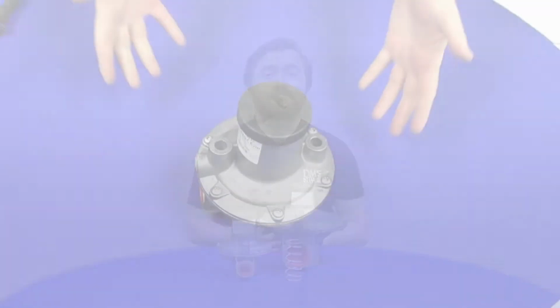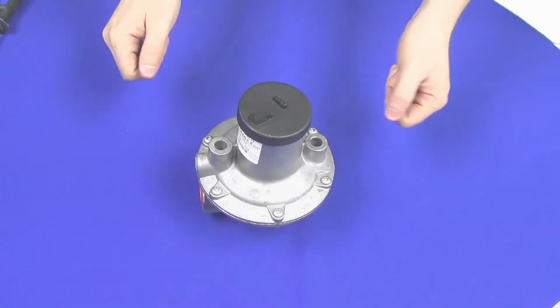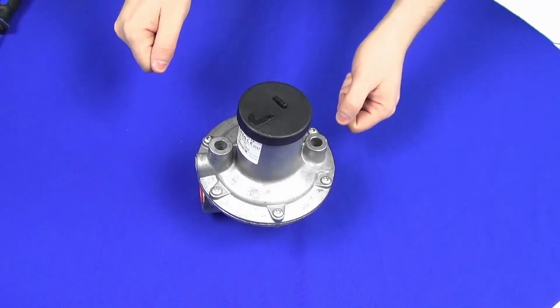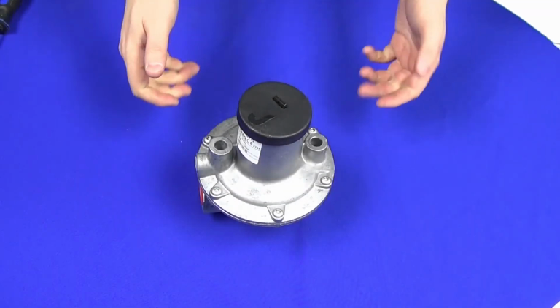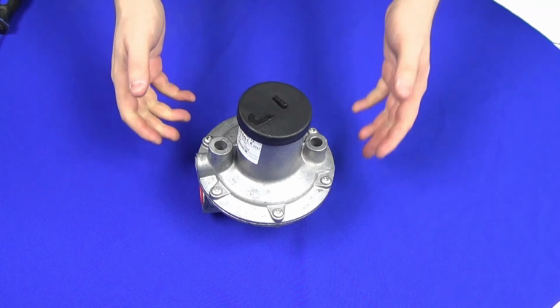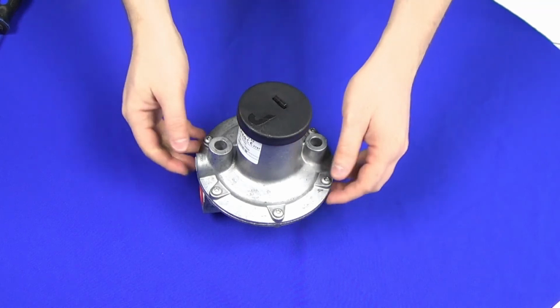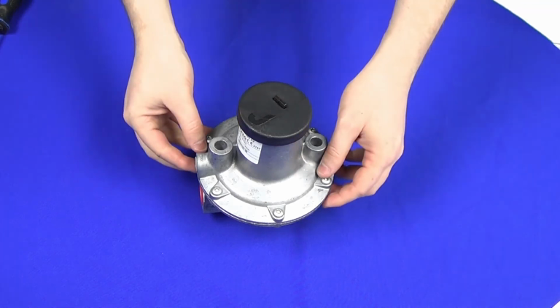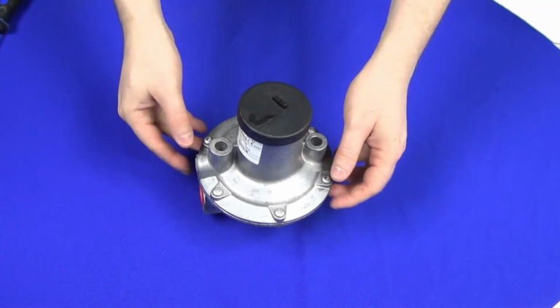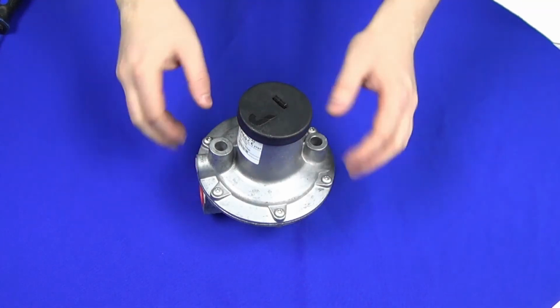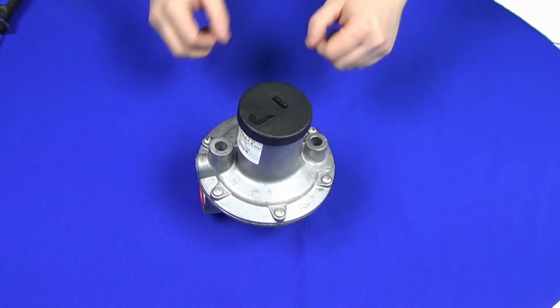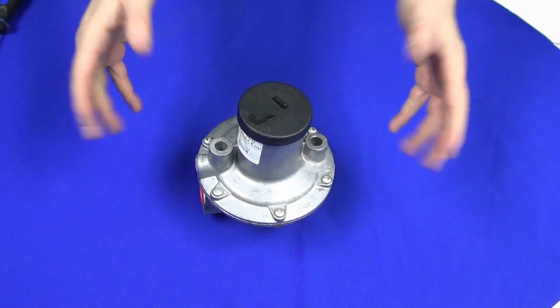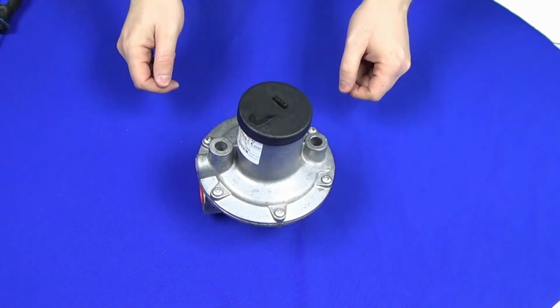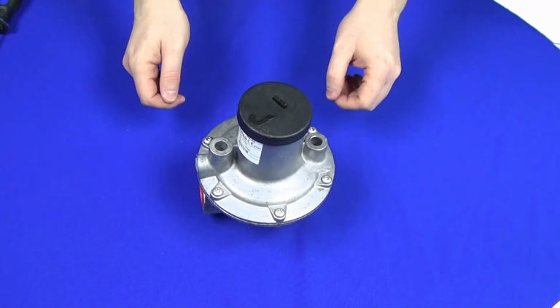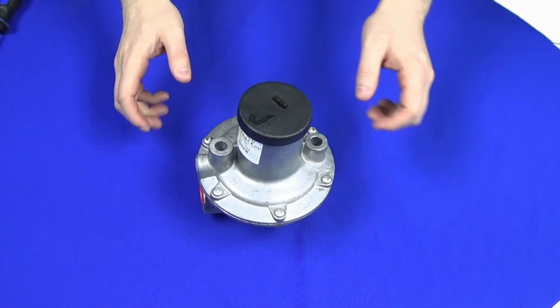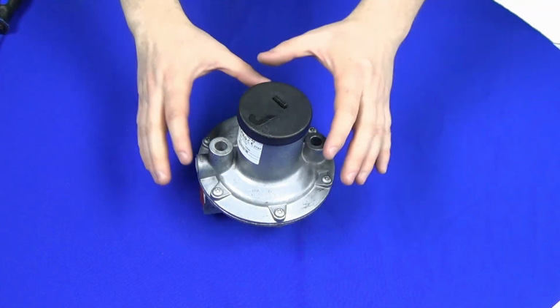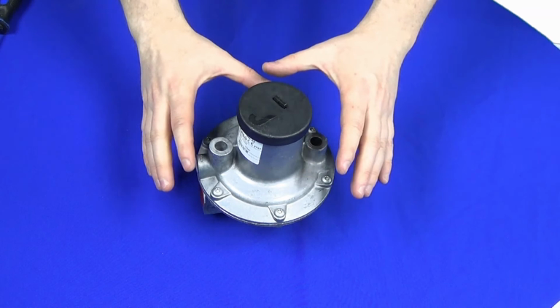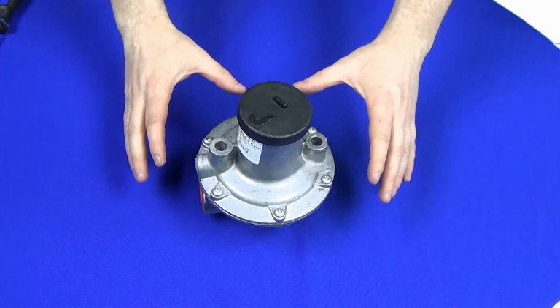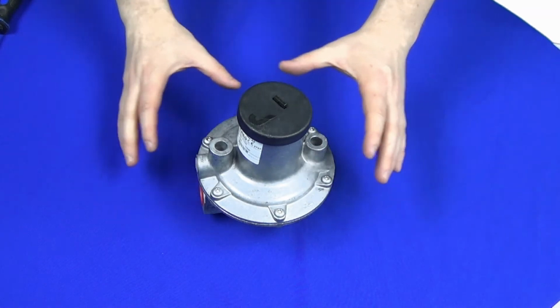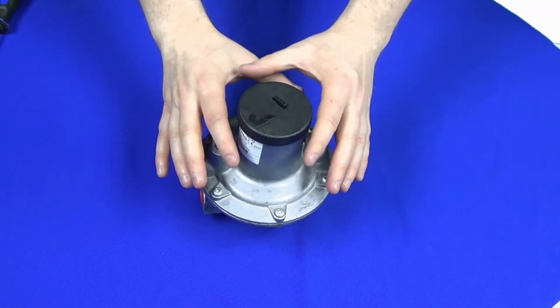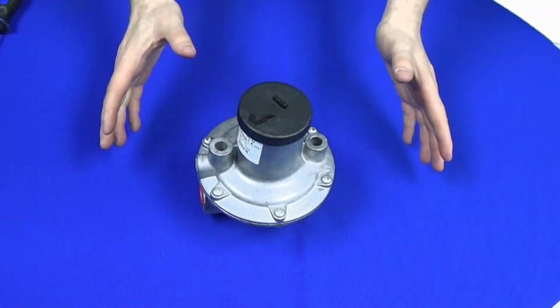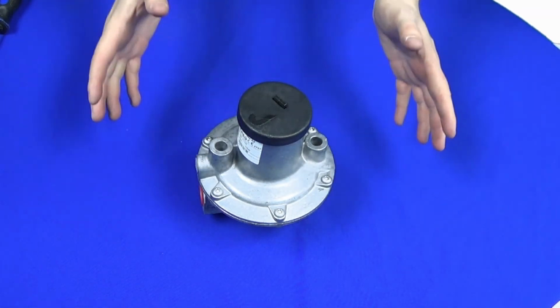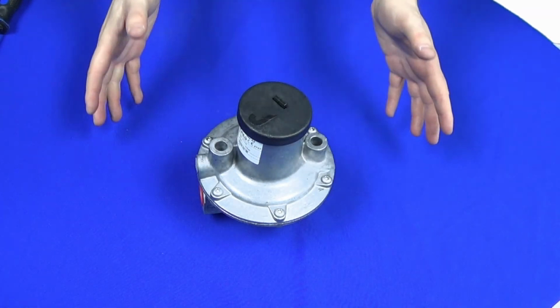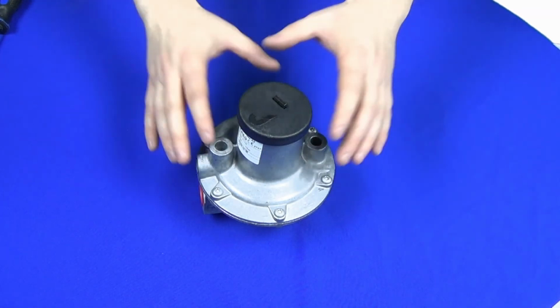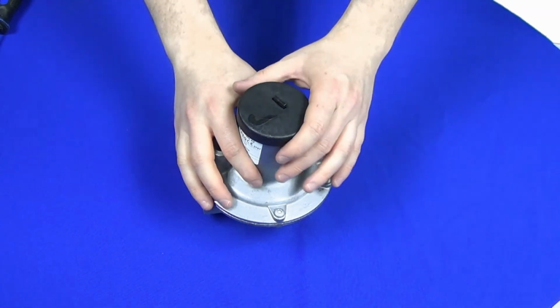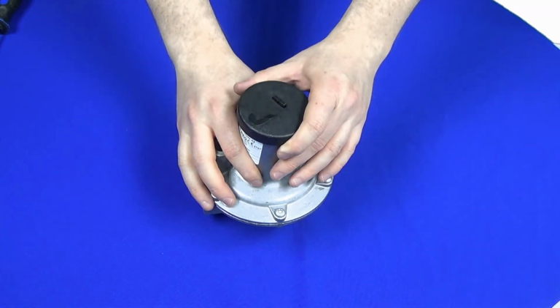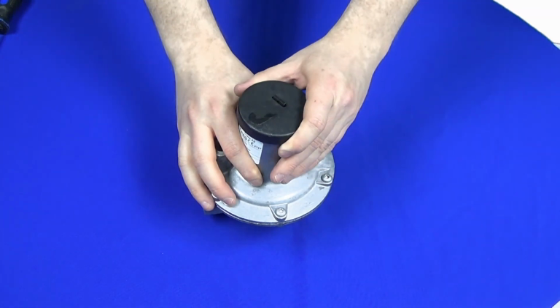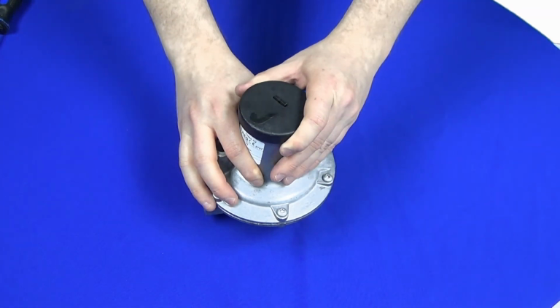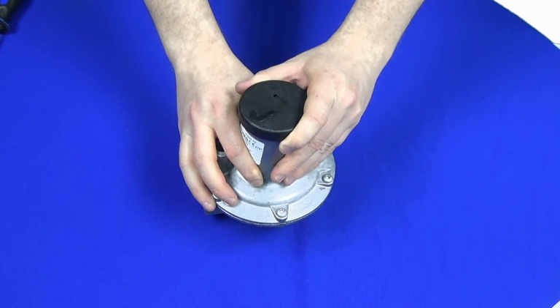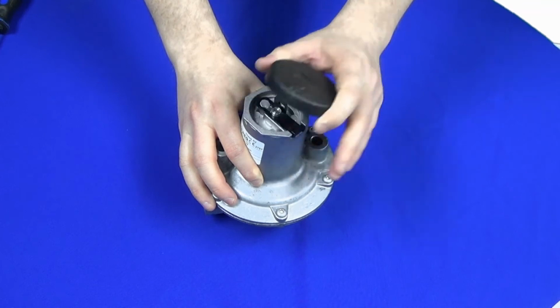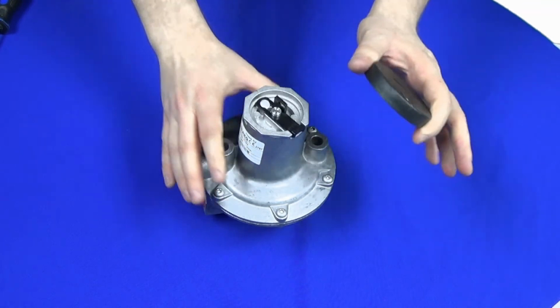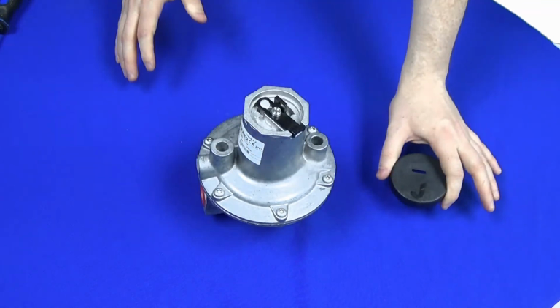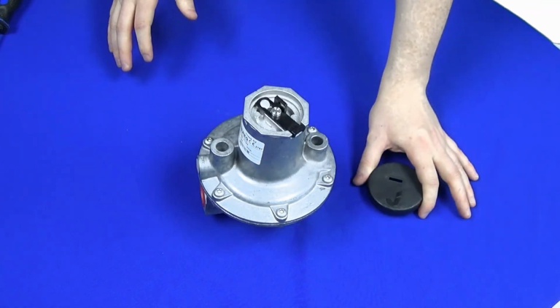What we have here is the three-quarter inch regulator, the smallest in the range — a bit easier to handle on camera. The first thing we're going to need to do is actually remove the top cap from the regulator. That can be done by hand, no tools necessary.